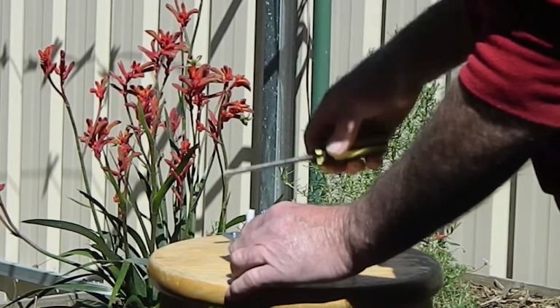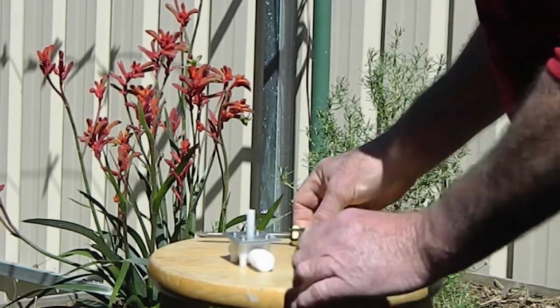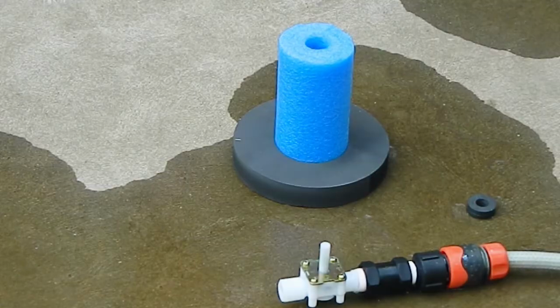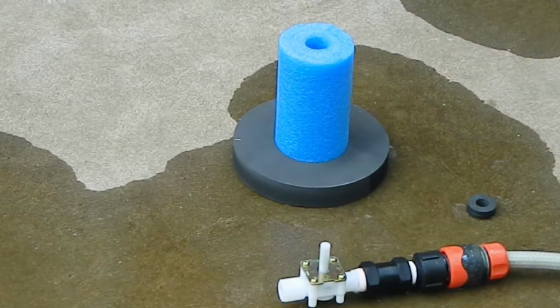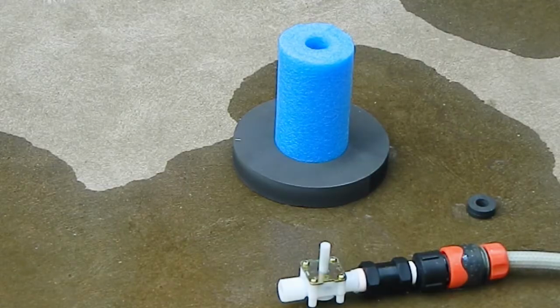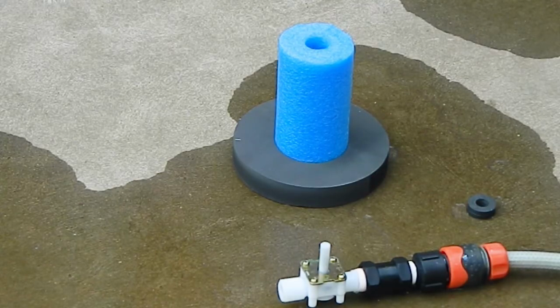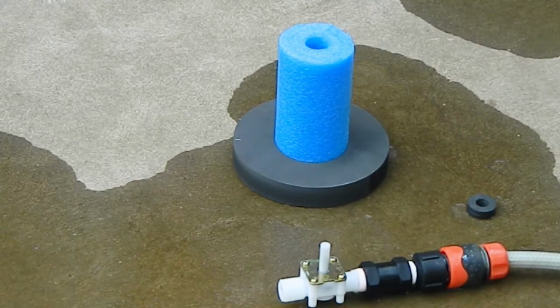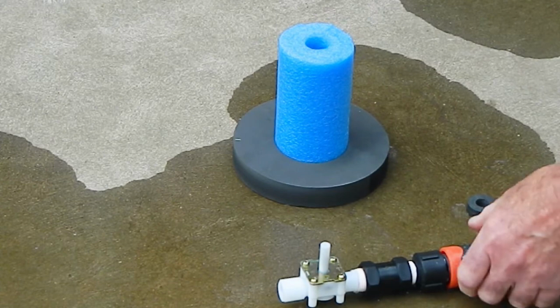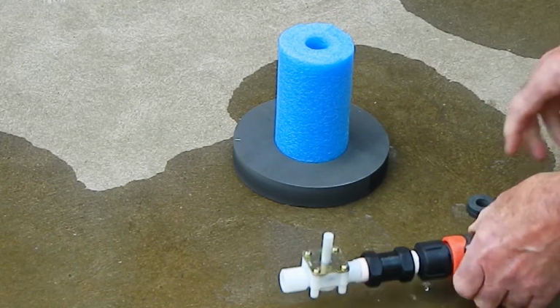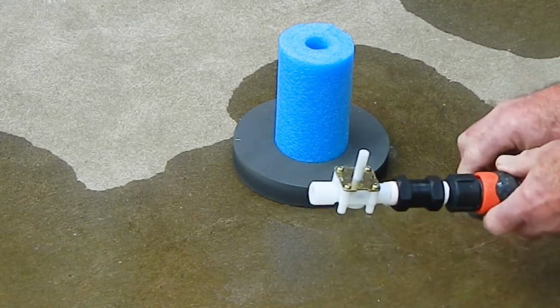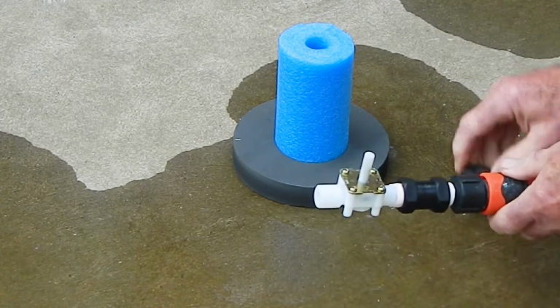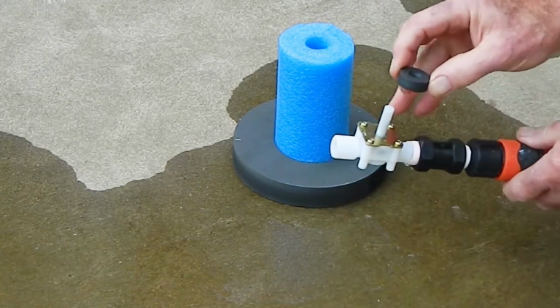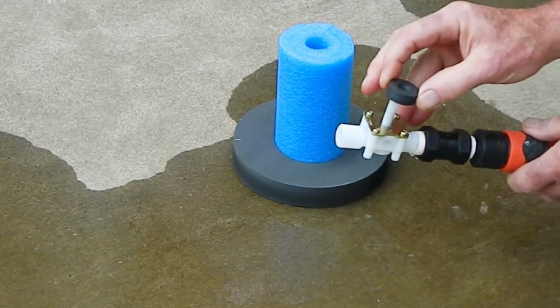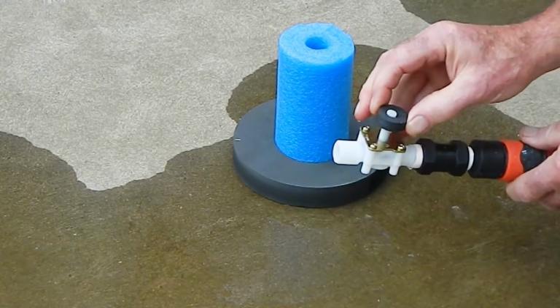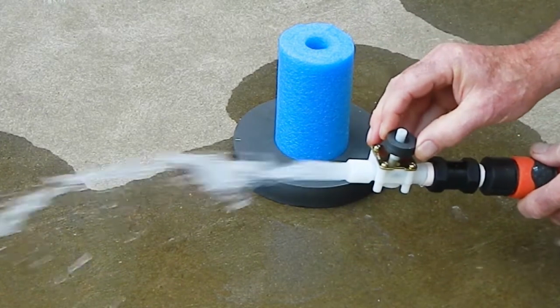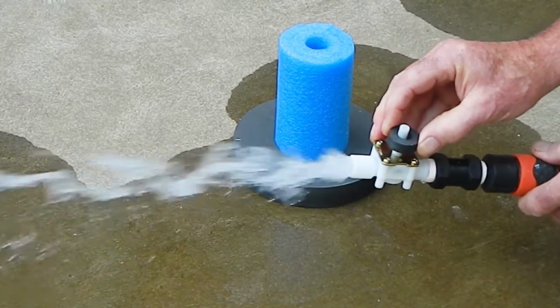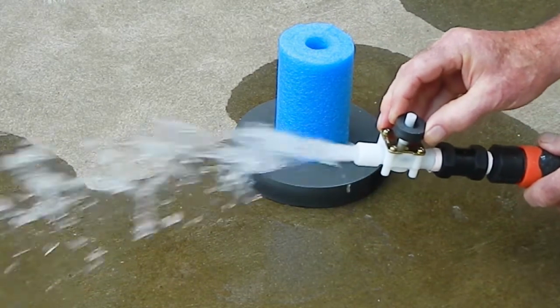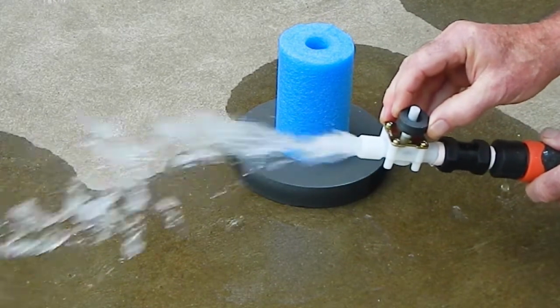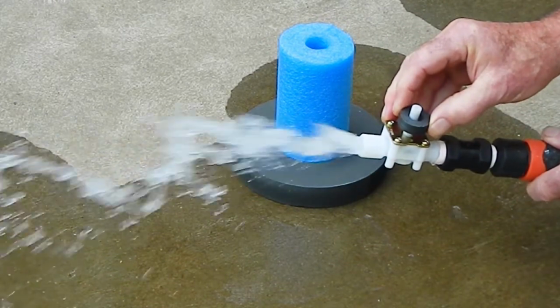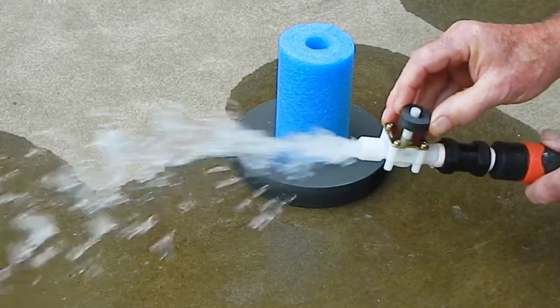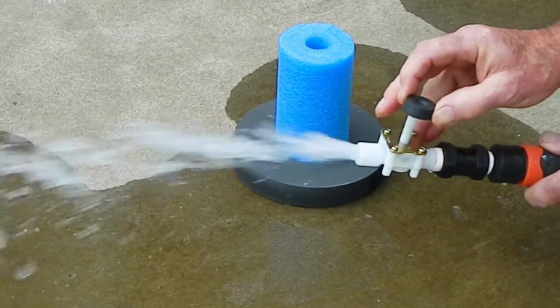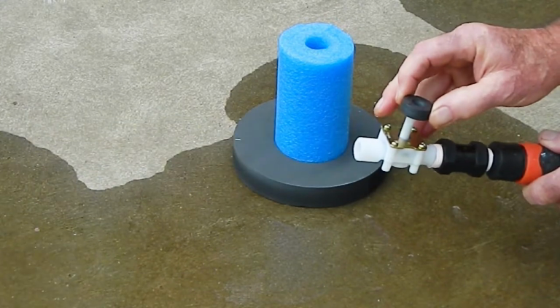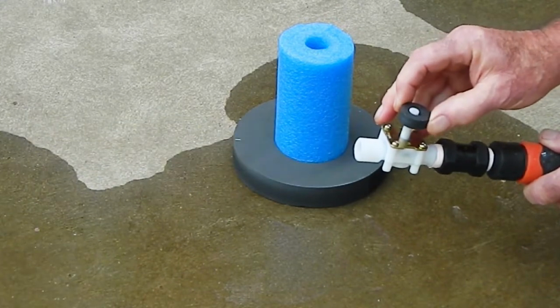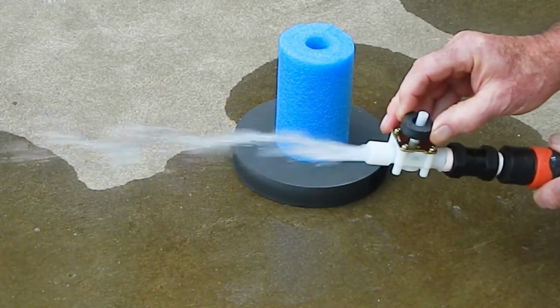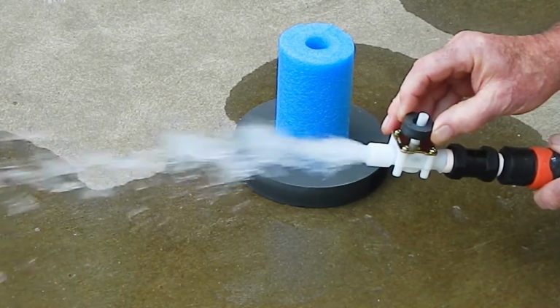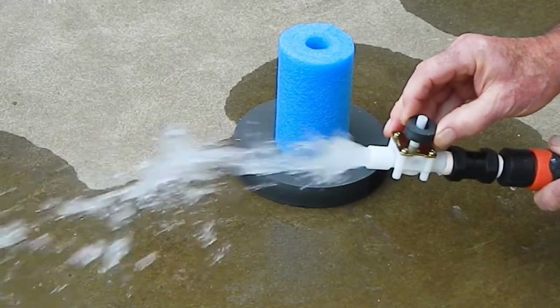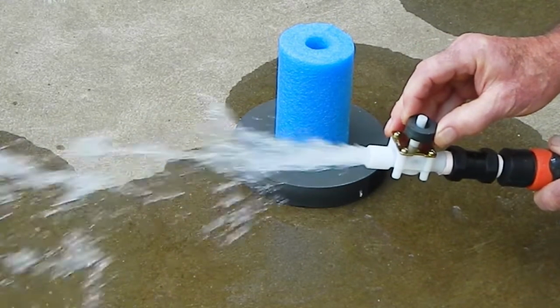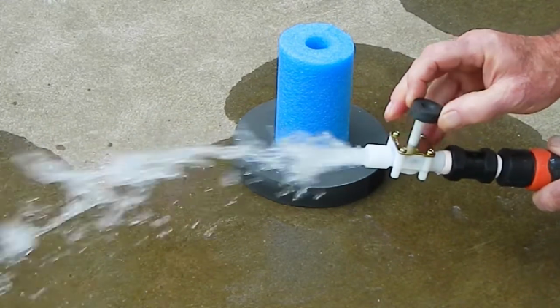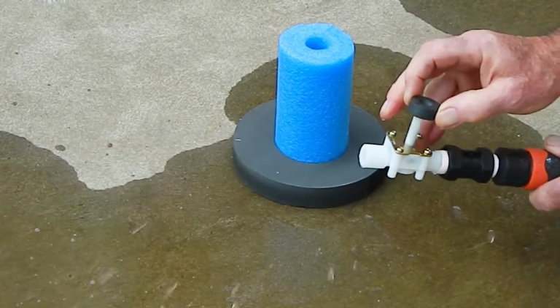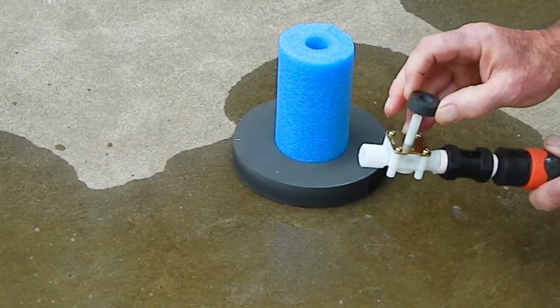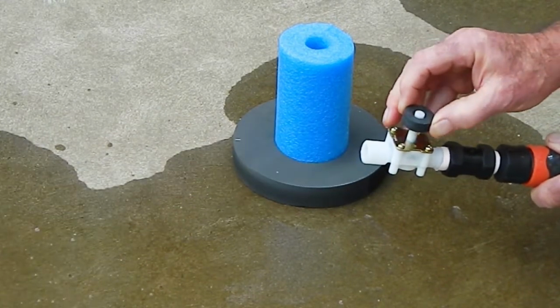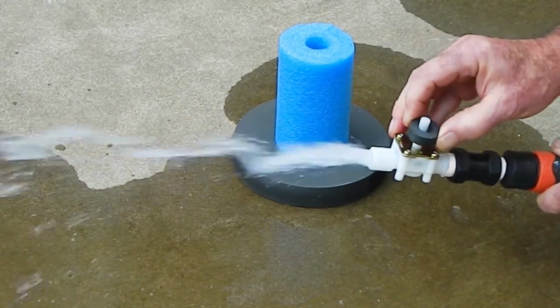Connect the water supply to the valve and place a ring magnet over the shaft of the valve. By moving the magnet up and down you can close and open the valve. The solenoid valve has been converted into an unpowered magnetic valve.